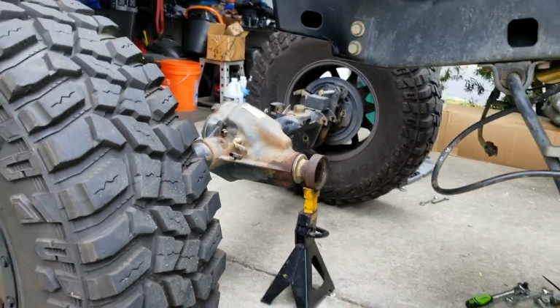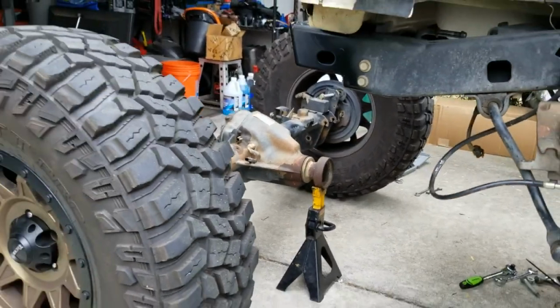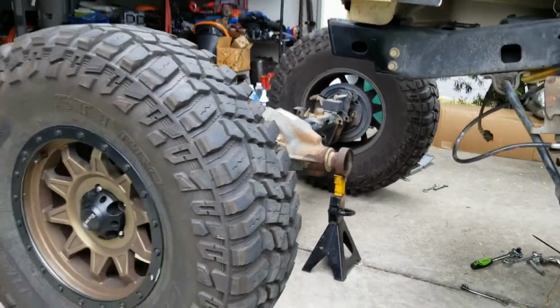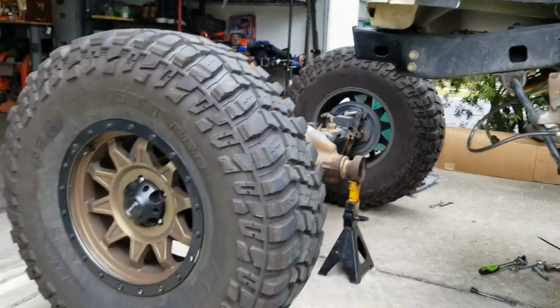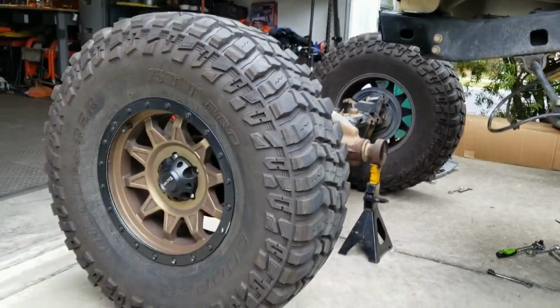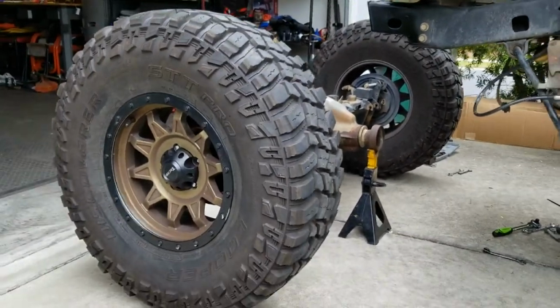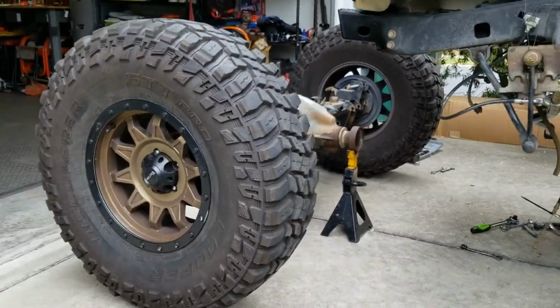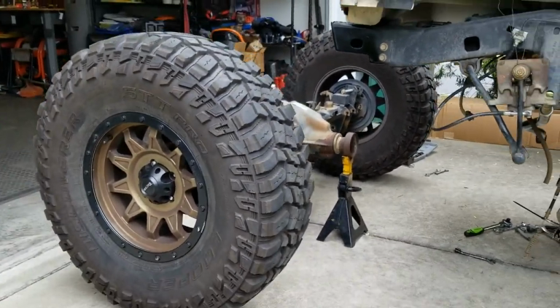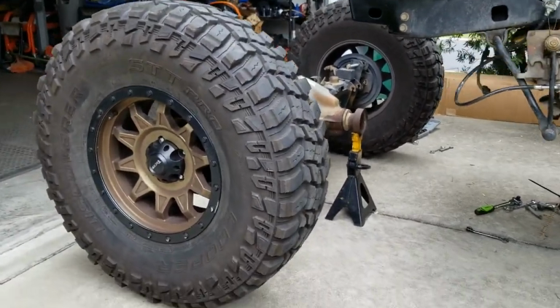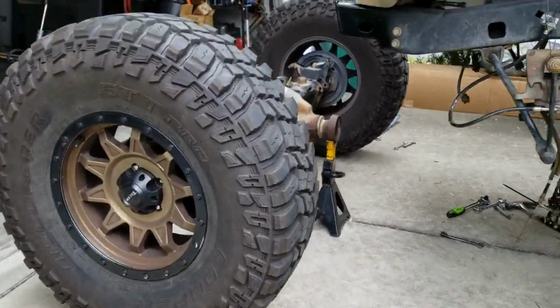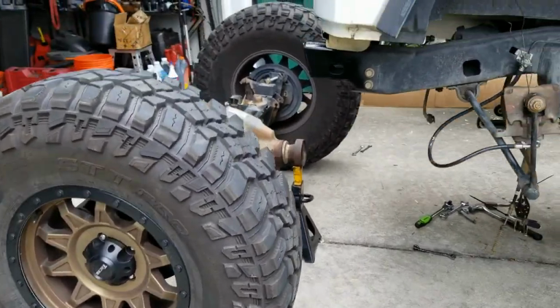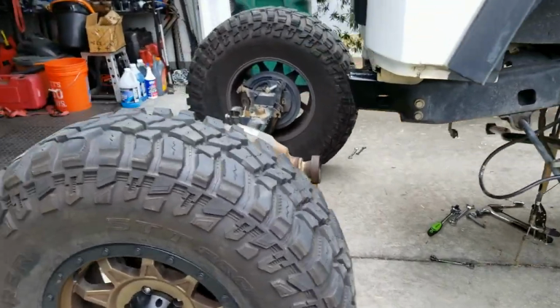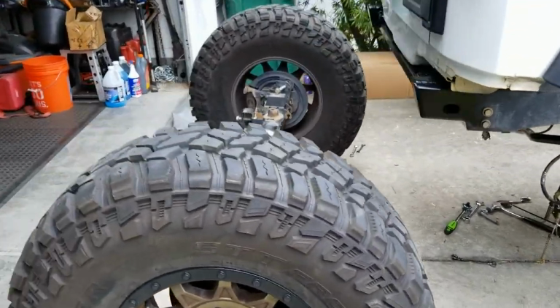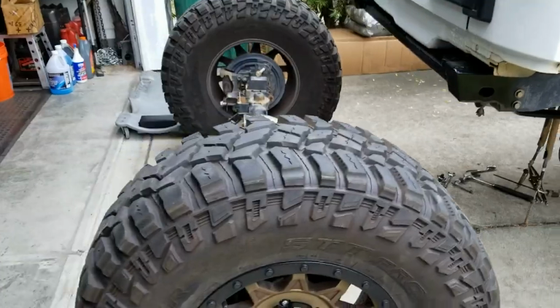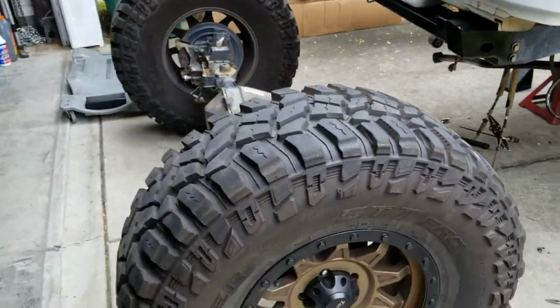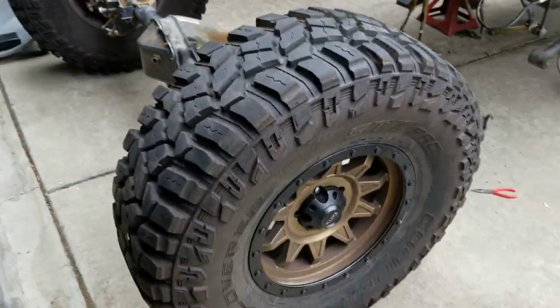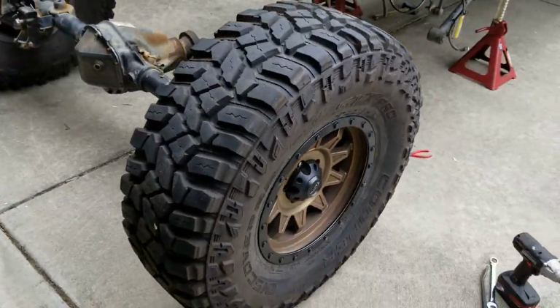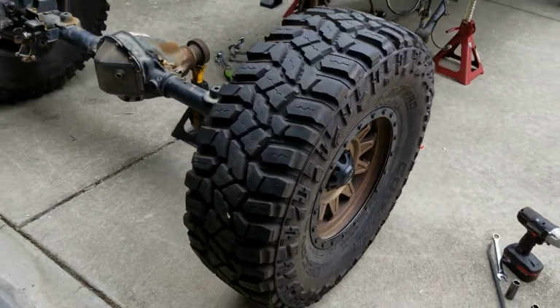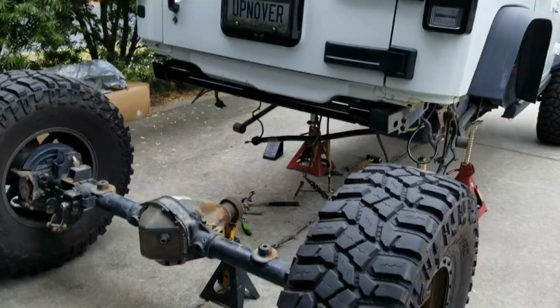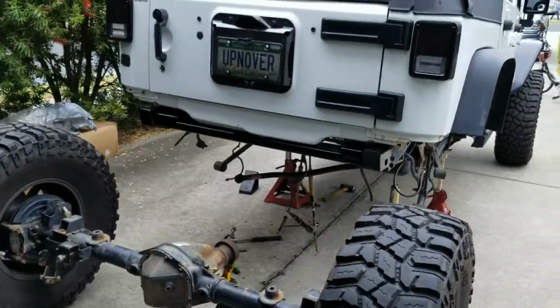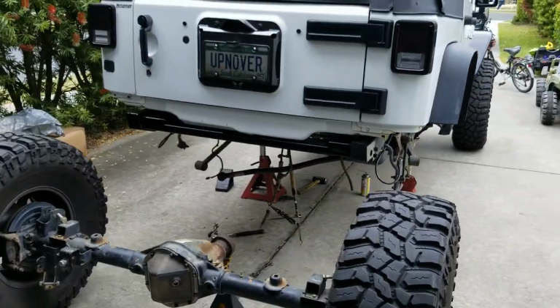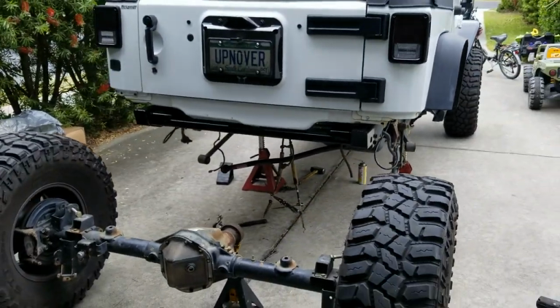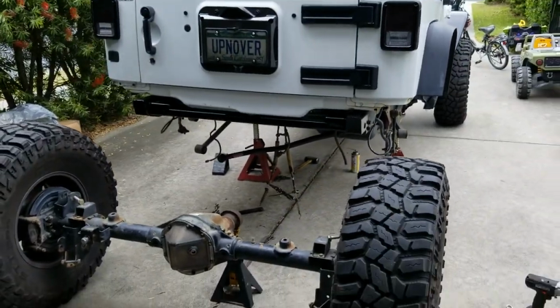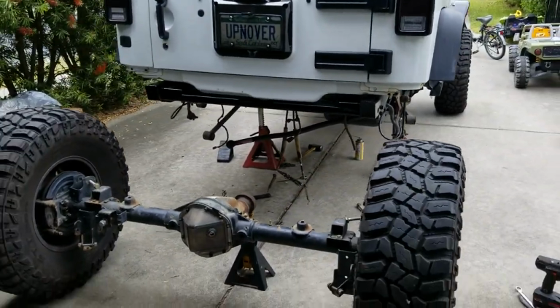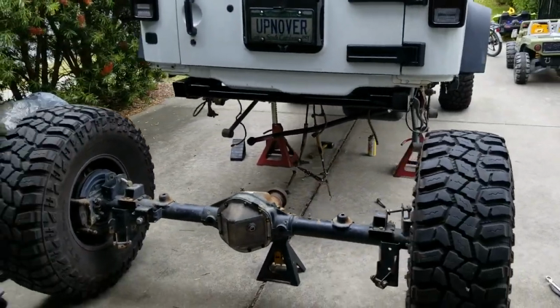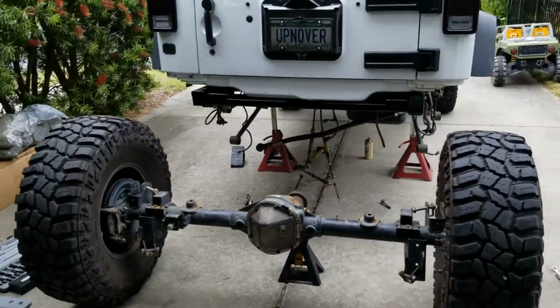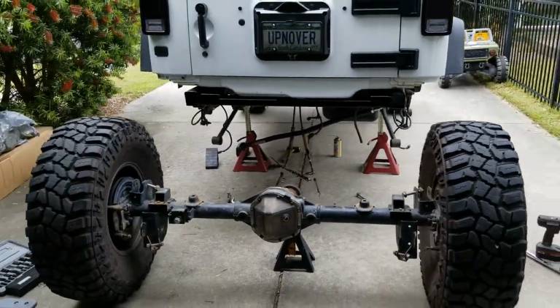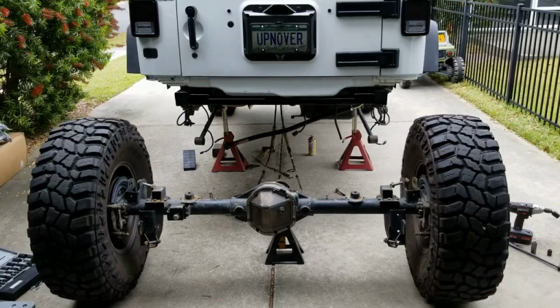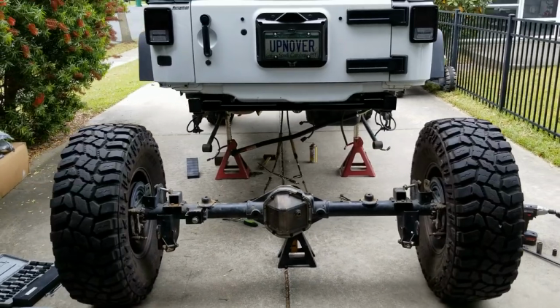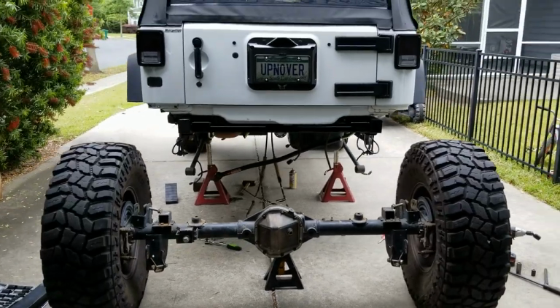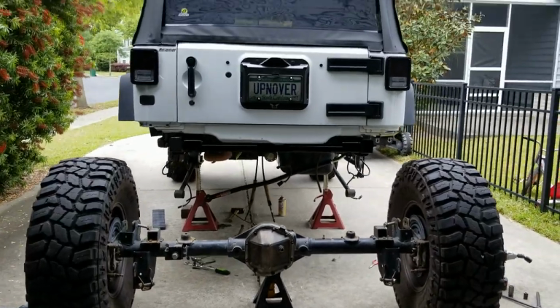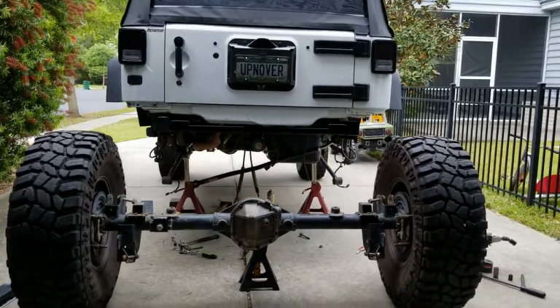Next step, we'll be mocking up the truss, get it fully welded in, and I will keep you all updated.